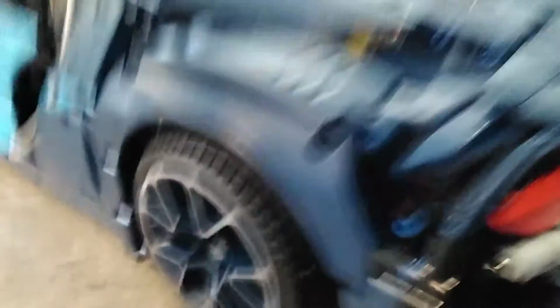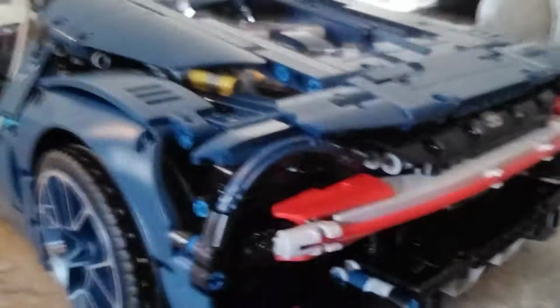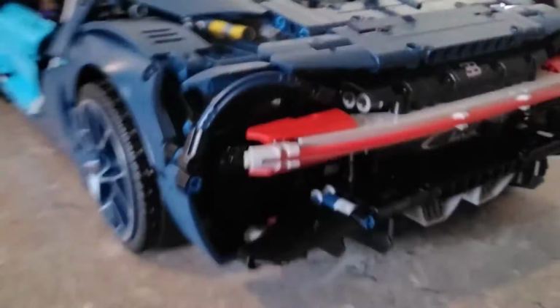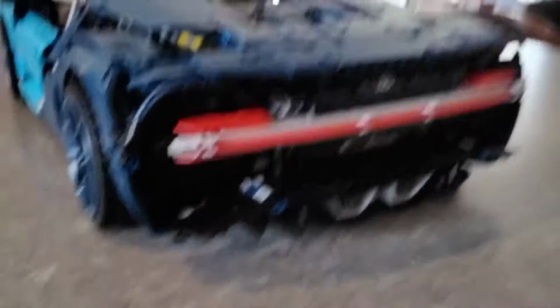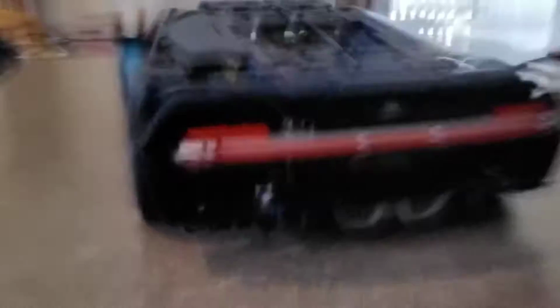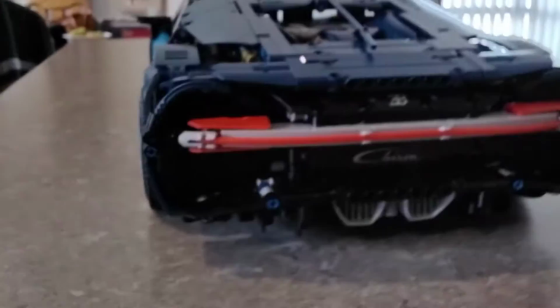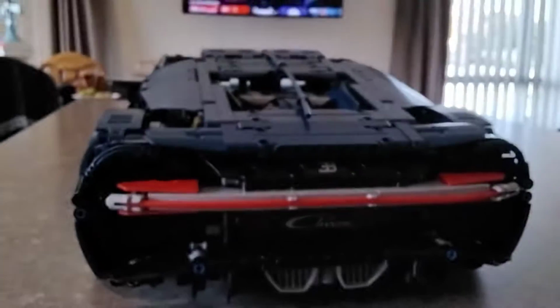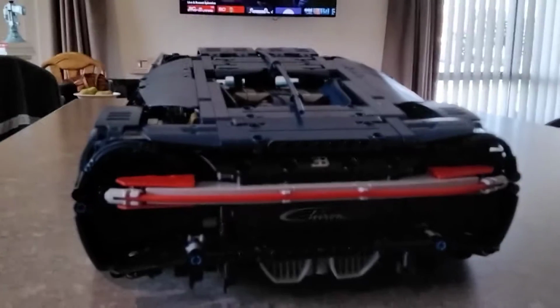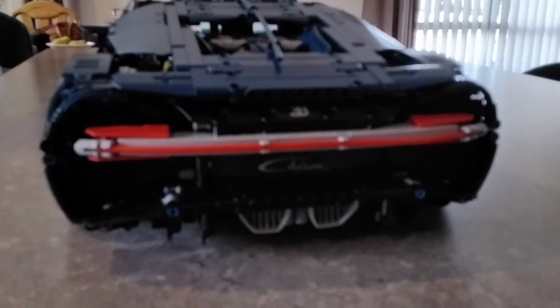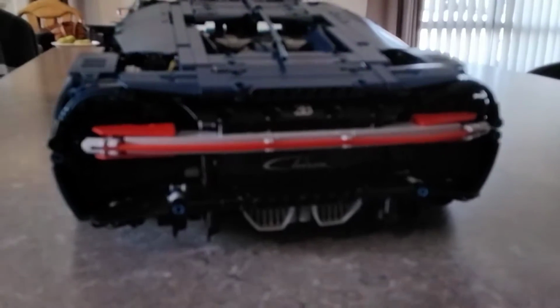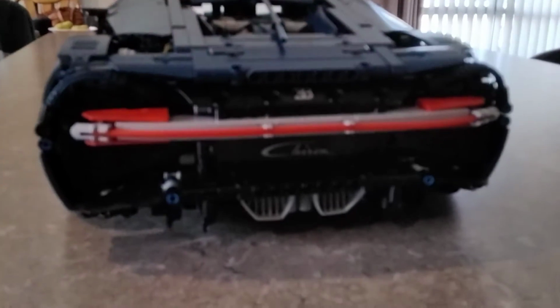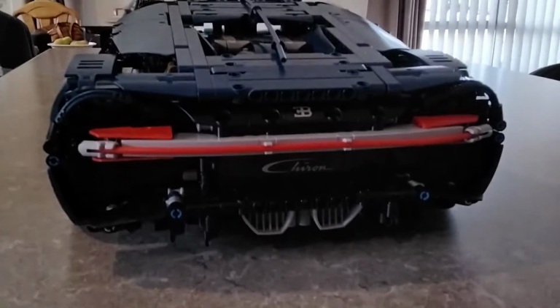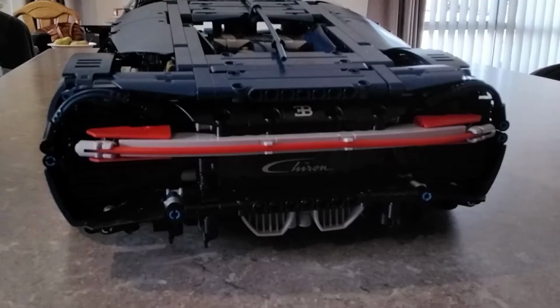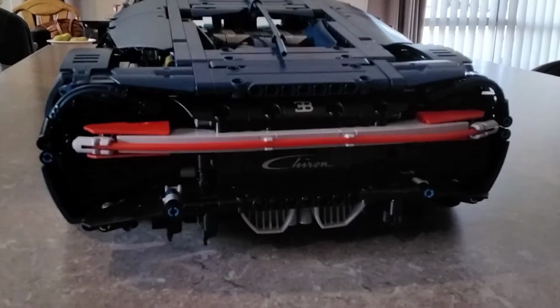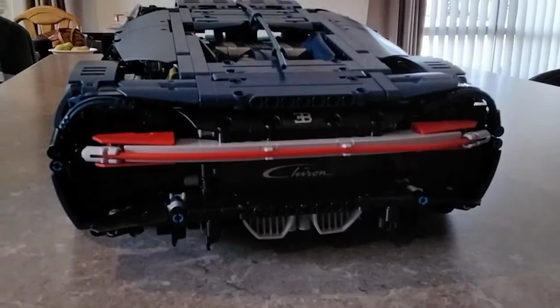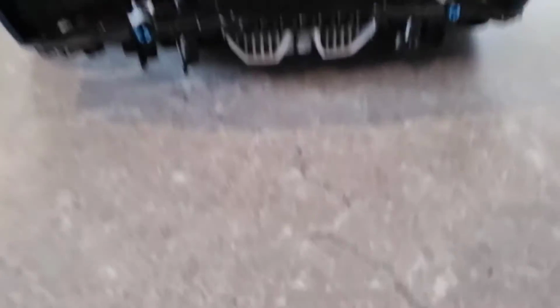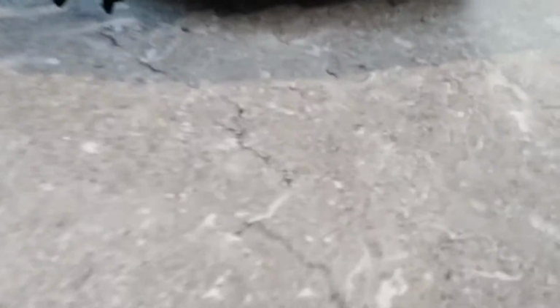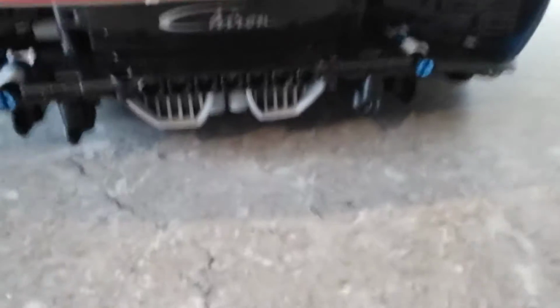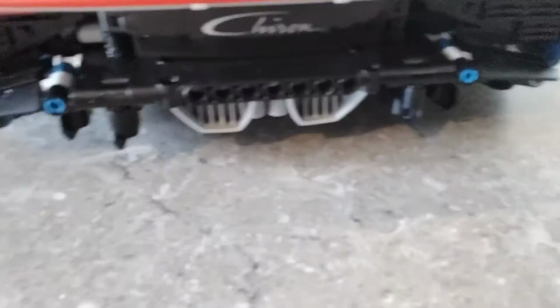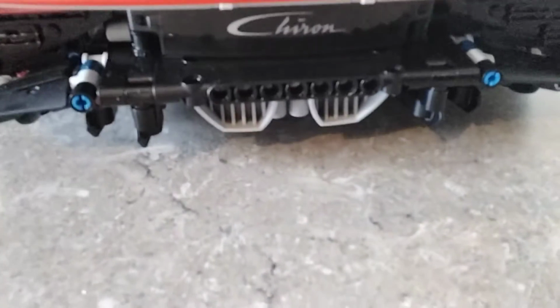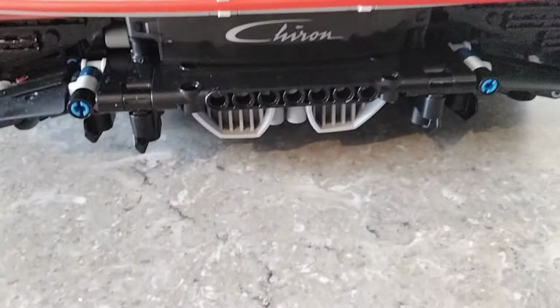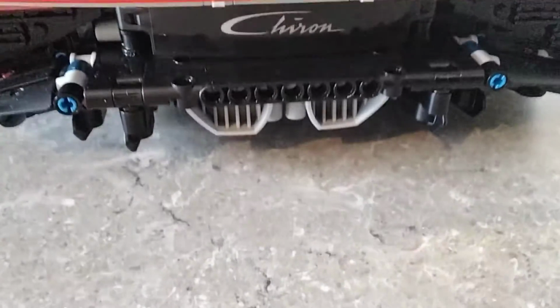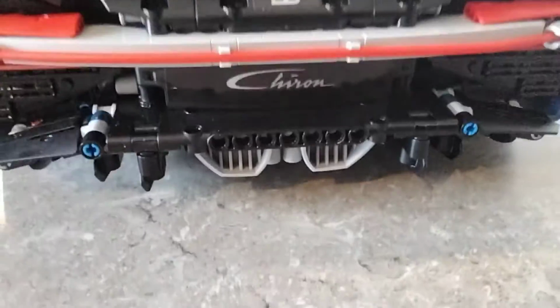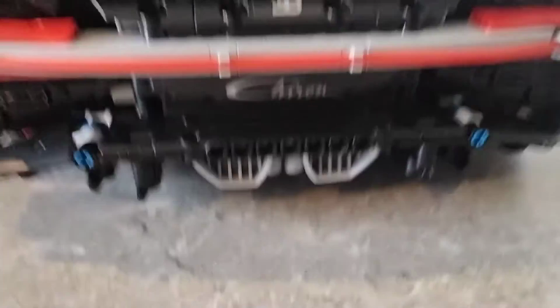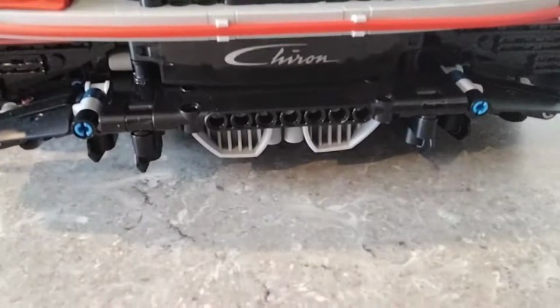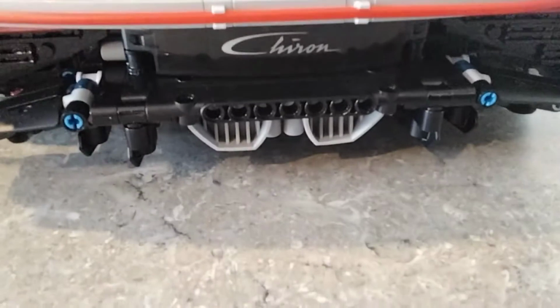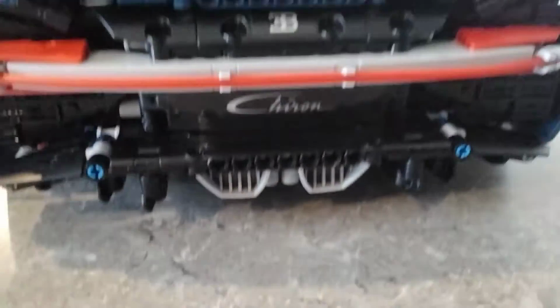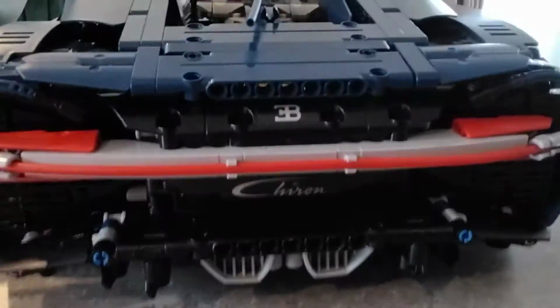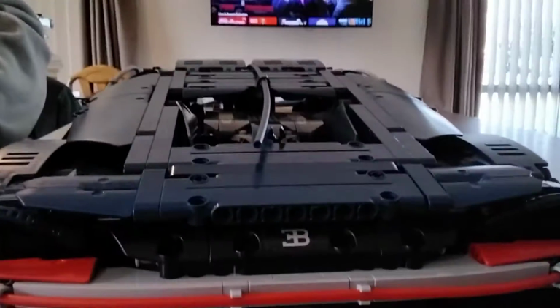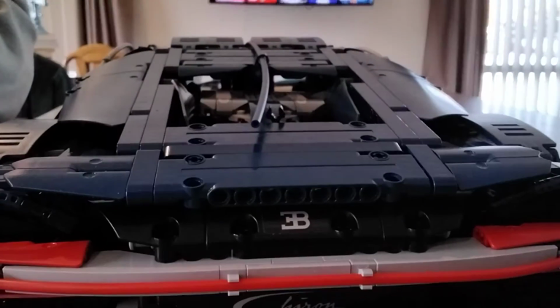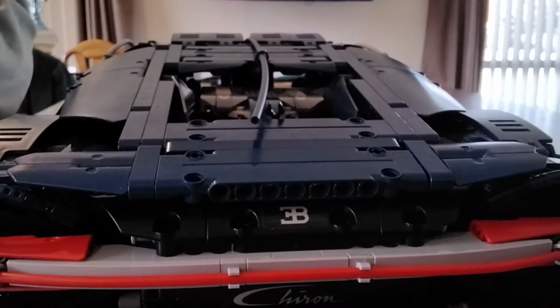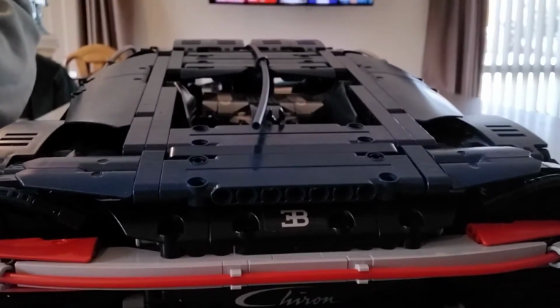Got the back here. There's a motorbike standing next door and it's got the exhaust there — as the motorbike is revving, don't know if you can hear it. Here's the spoiler going up and down.